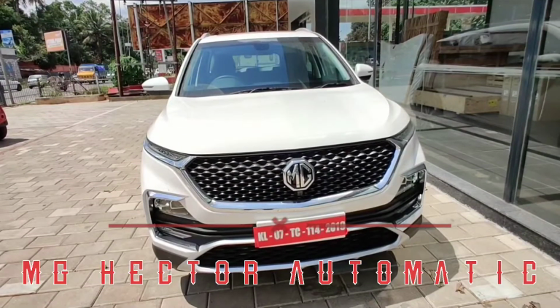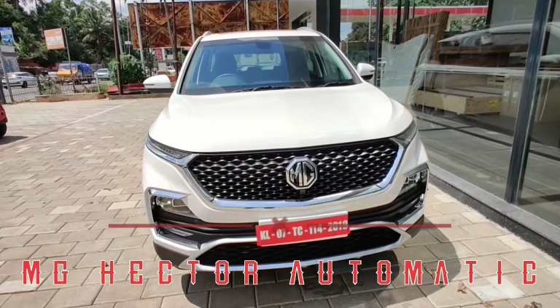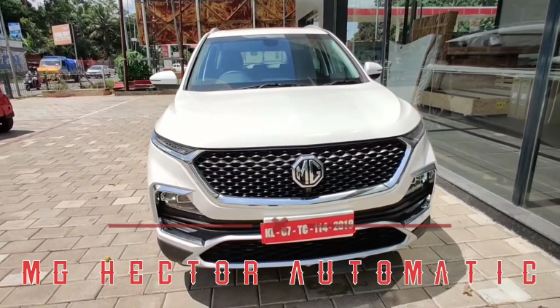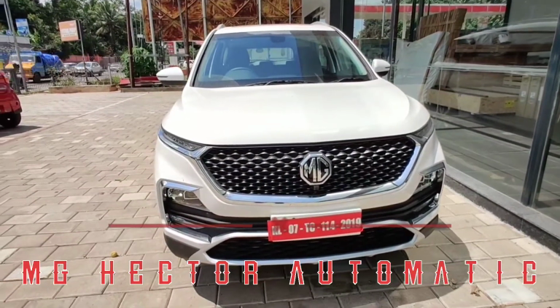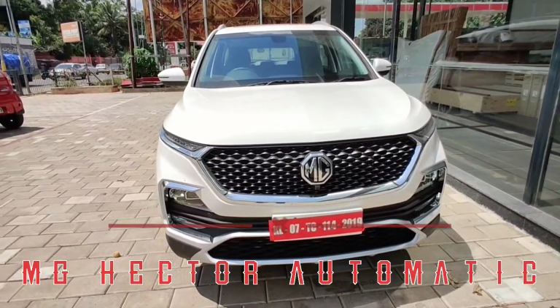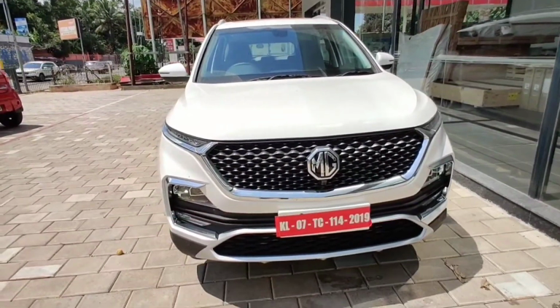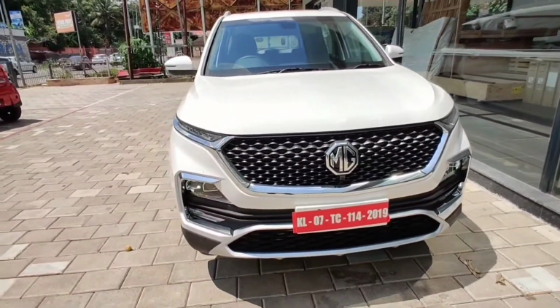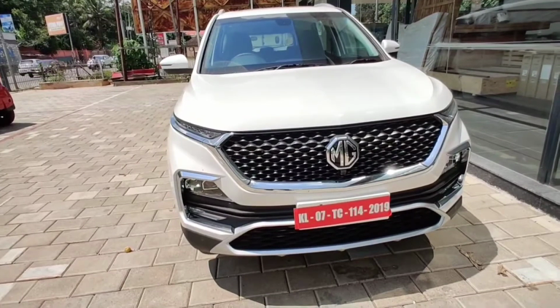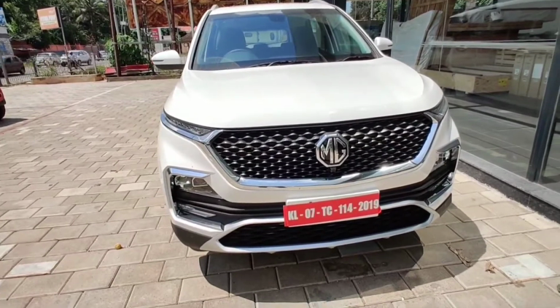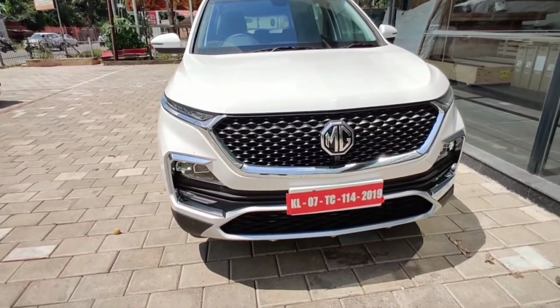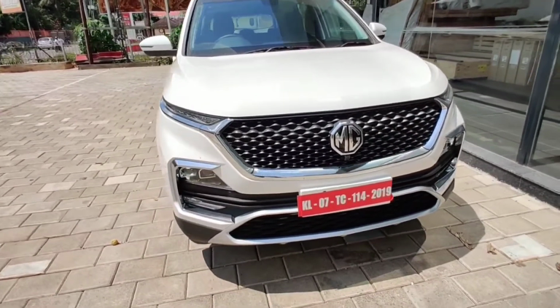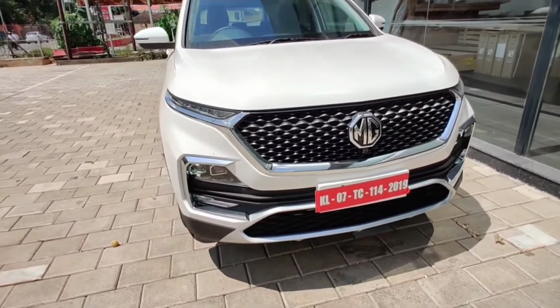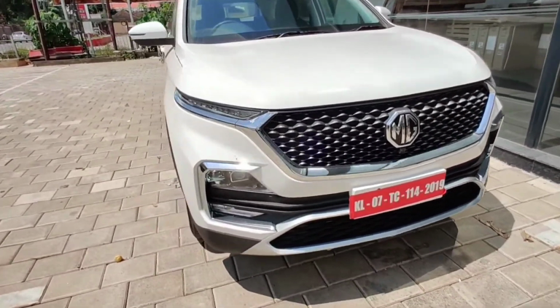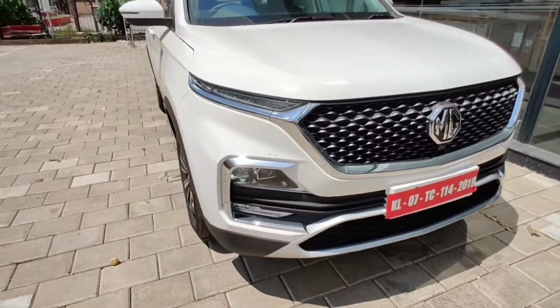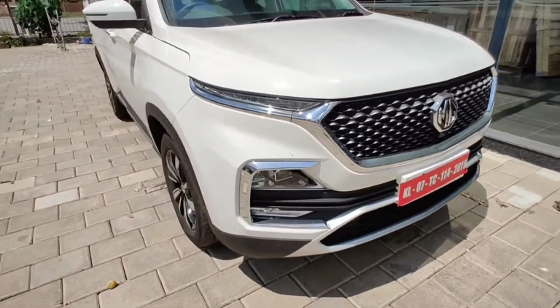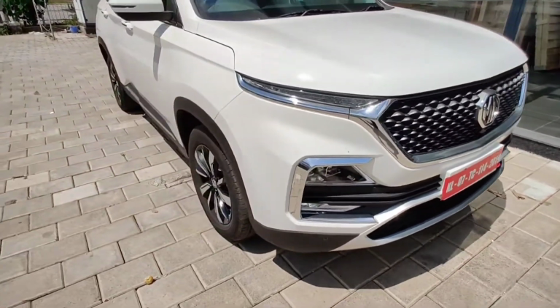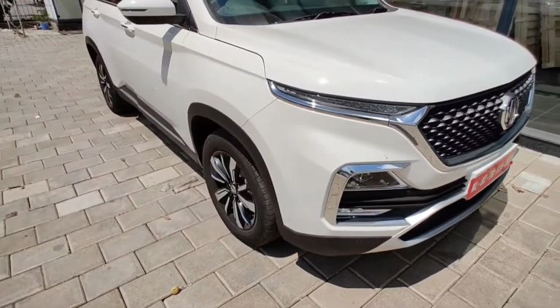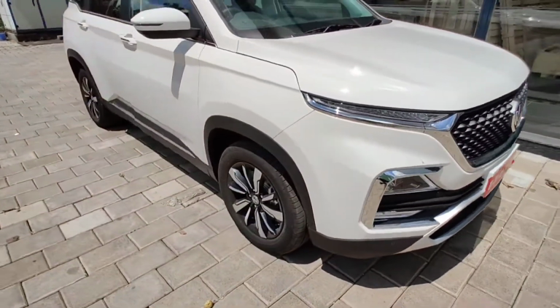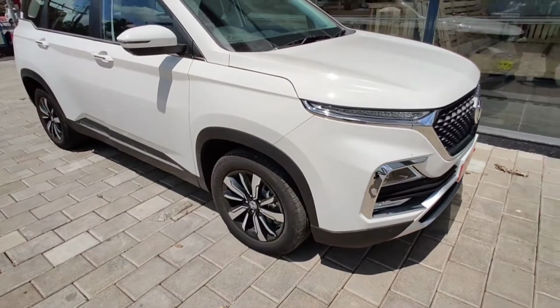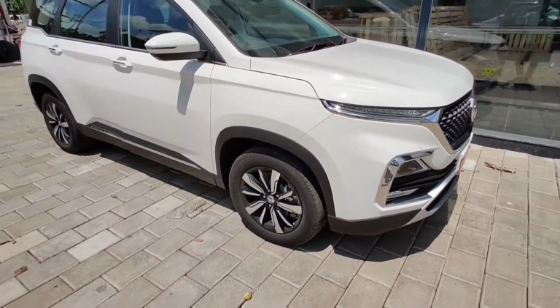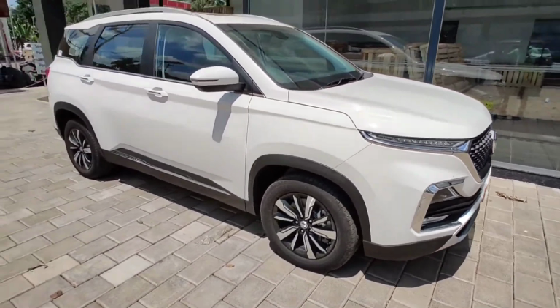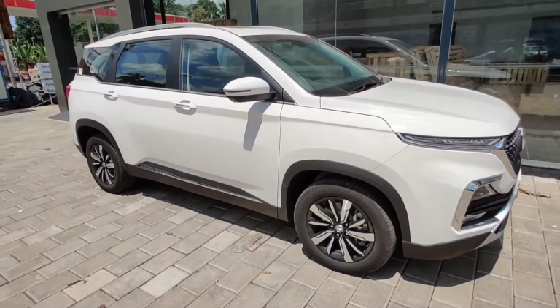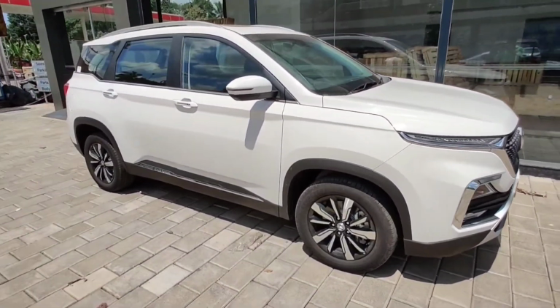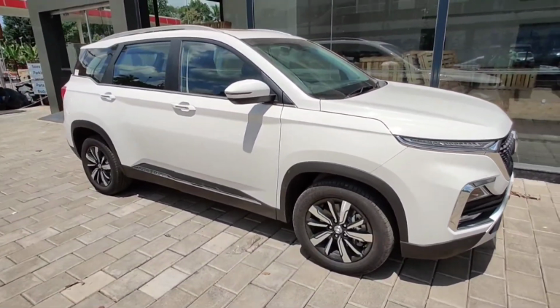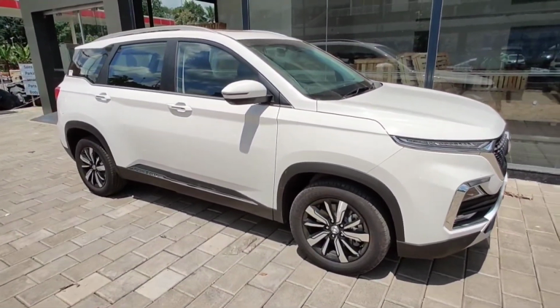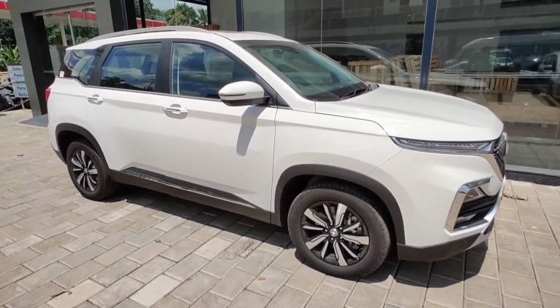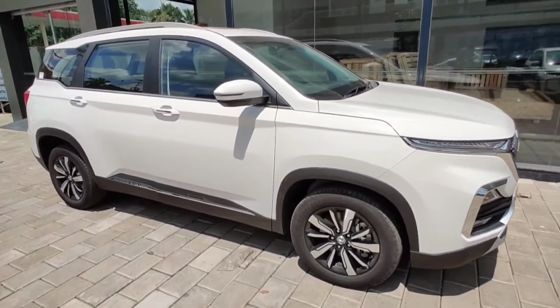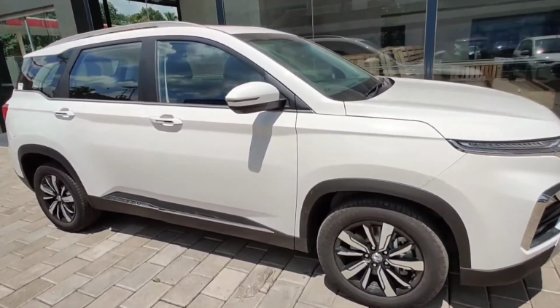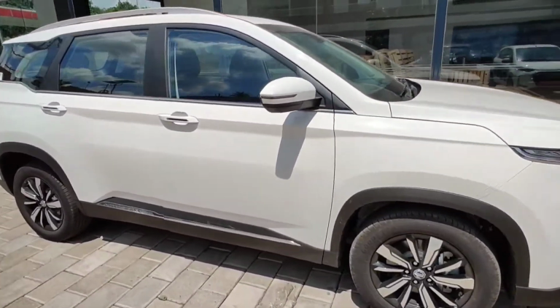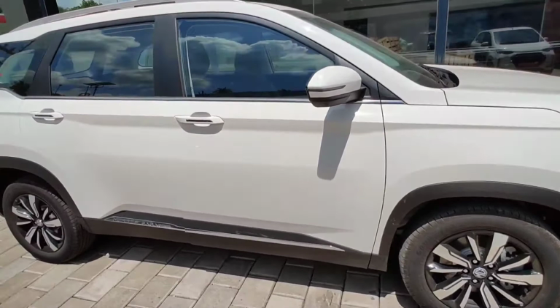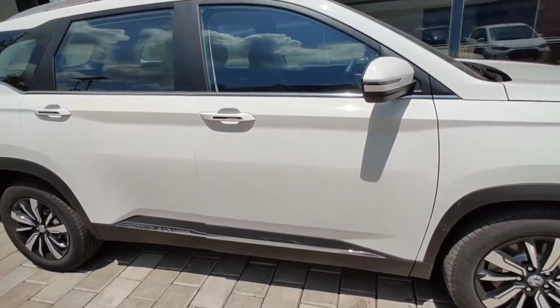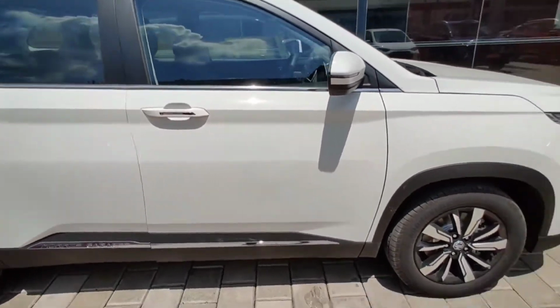Hi friends, welcome to my channel. Today we have a walk-around of the MG Hector Automatic version. MG Hector is the automatic version.